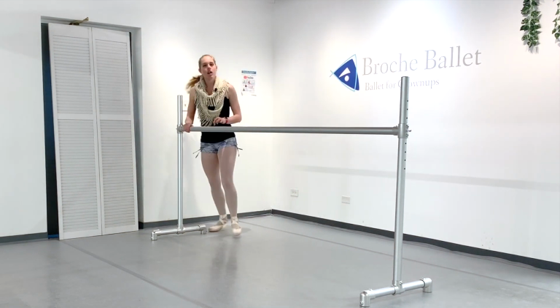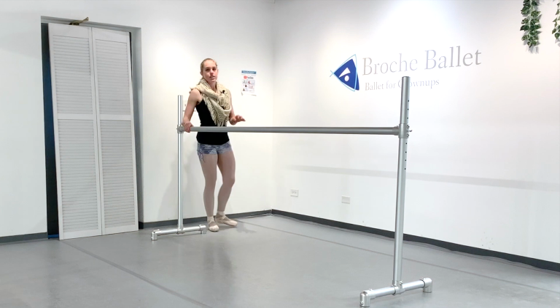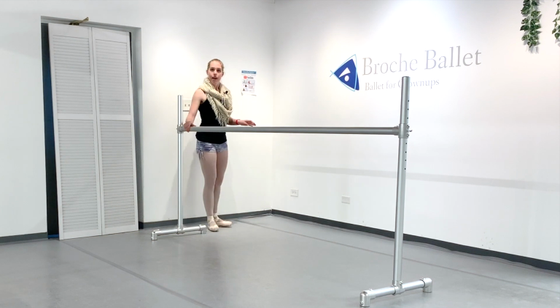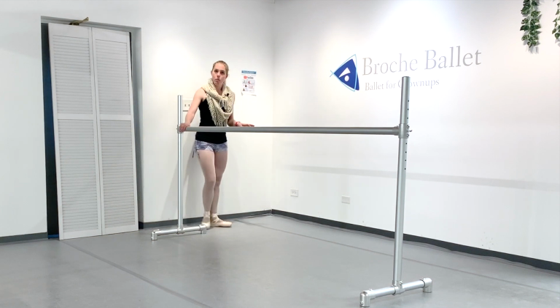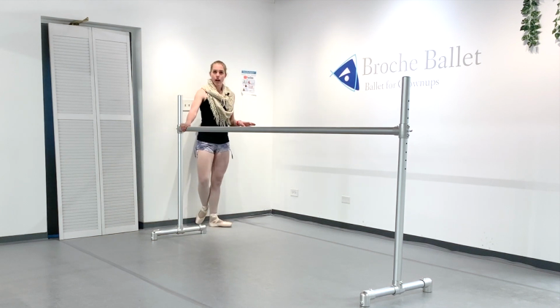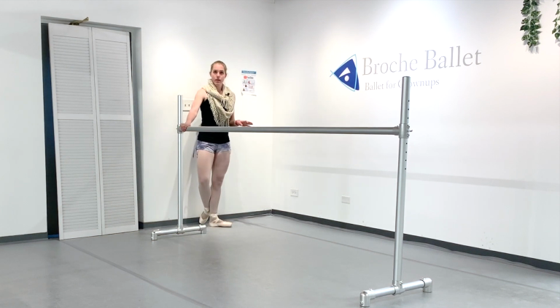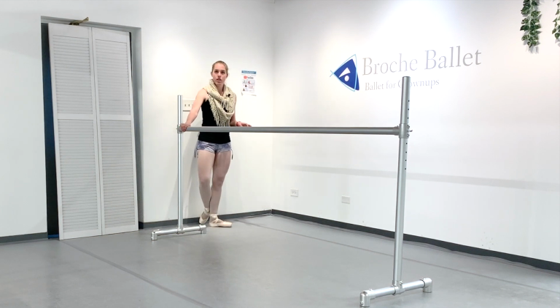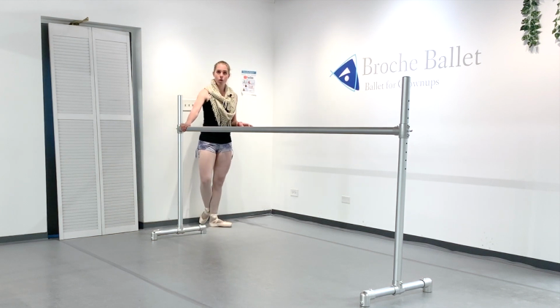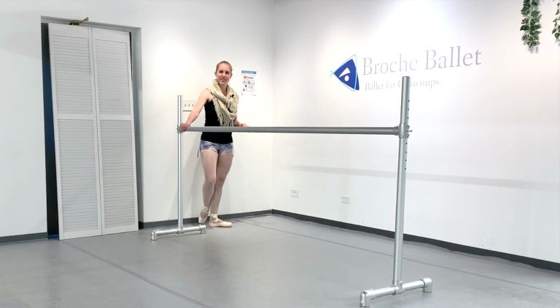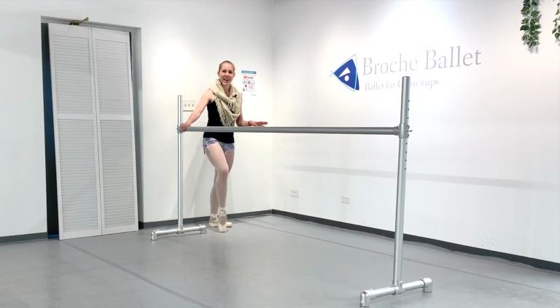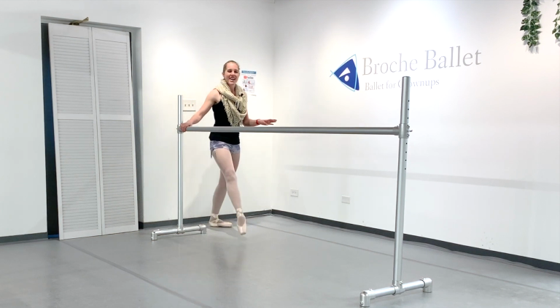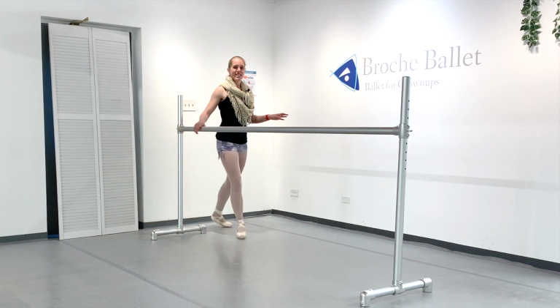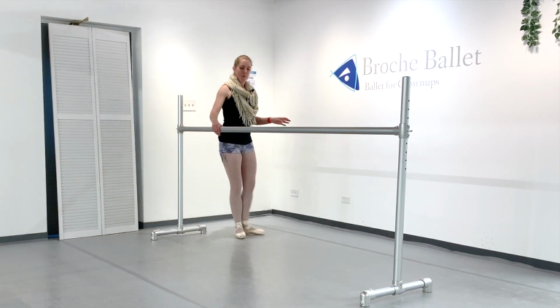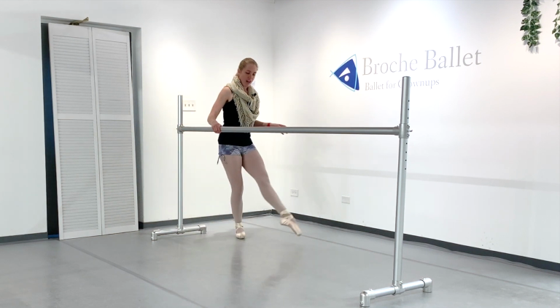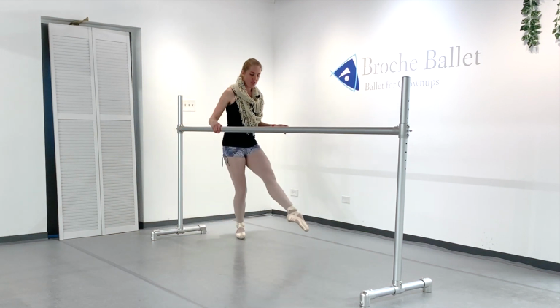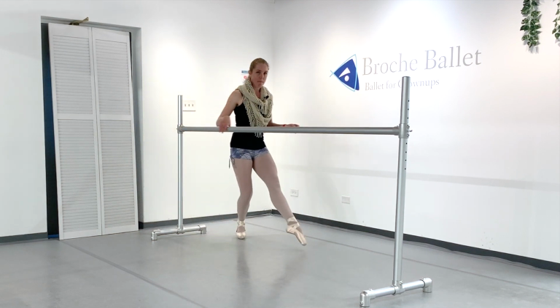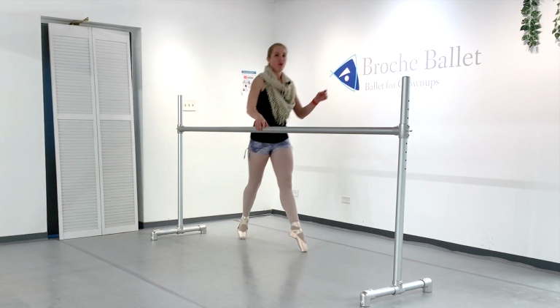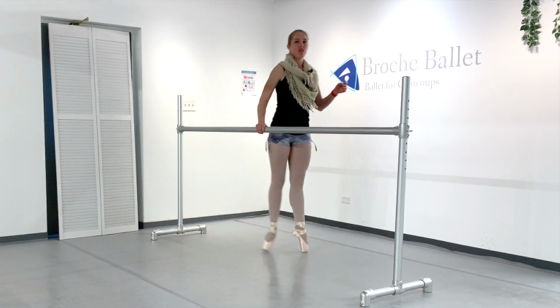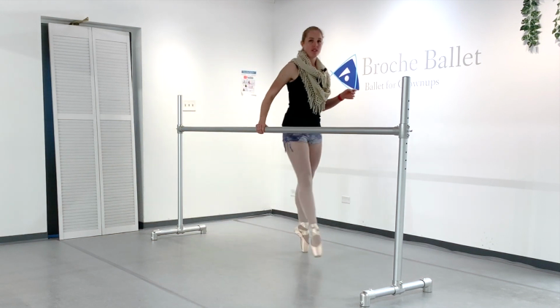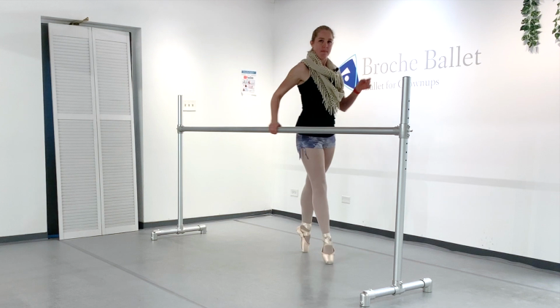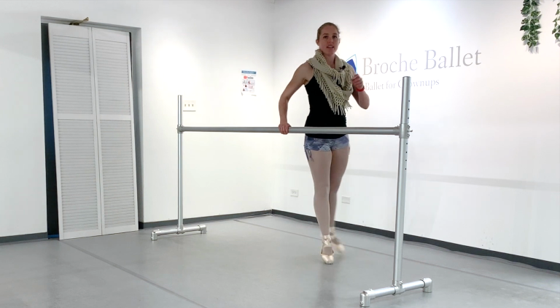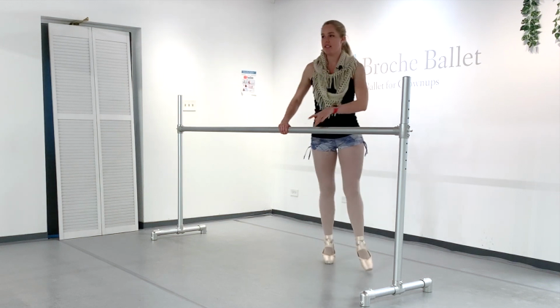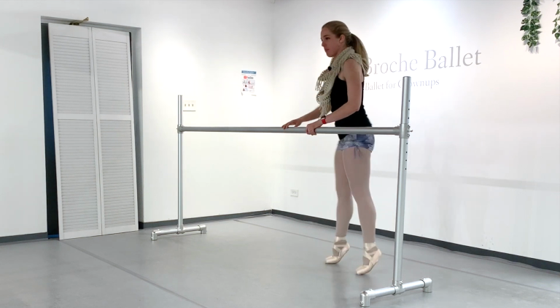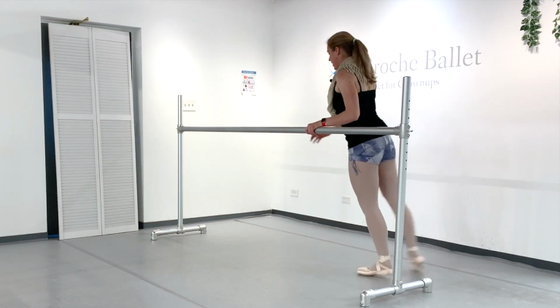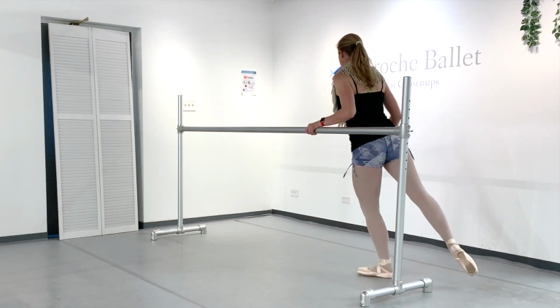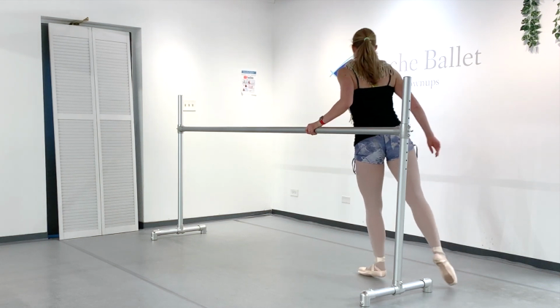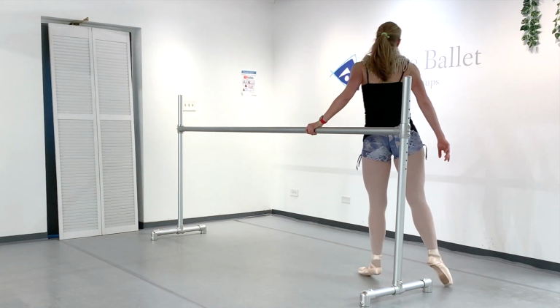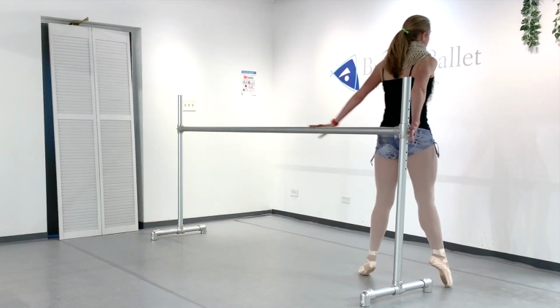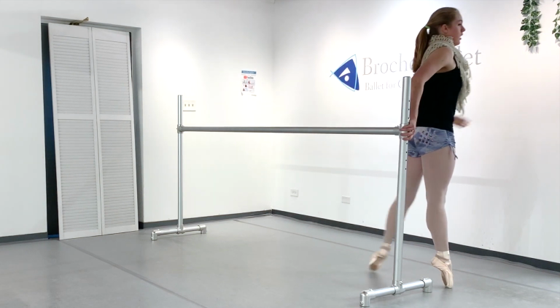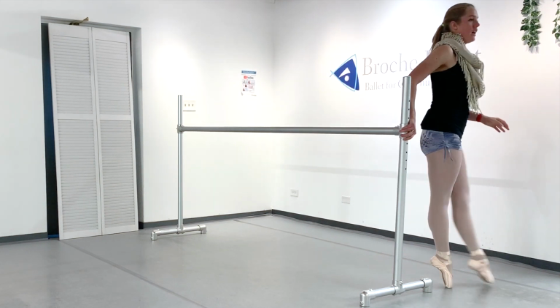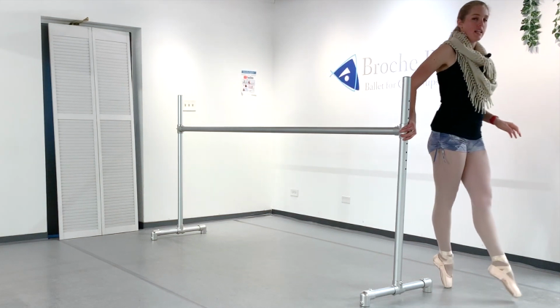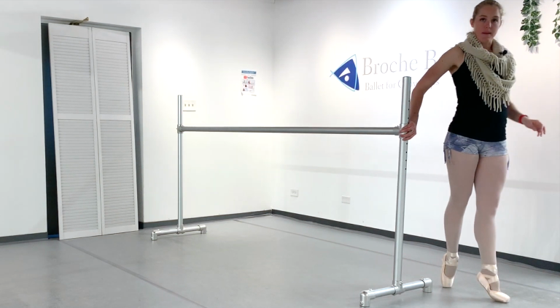Let's try that one more time. So we've got step brush, pull, demi, step brush, pull, demi. And then we could go again from there.